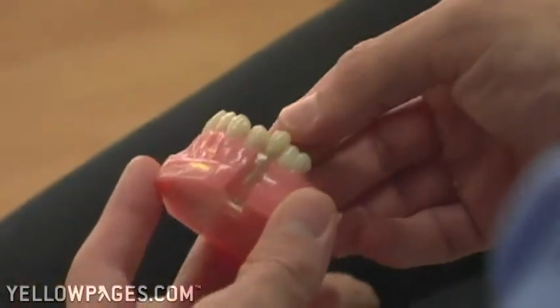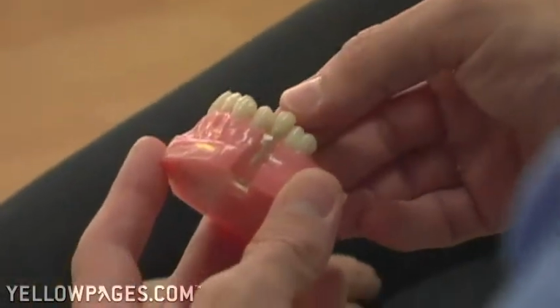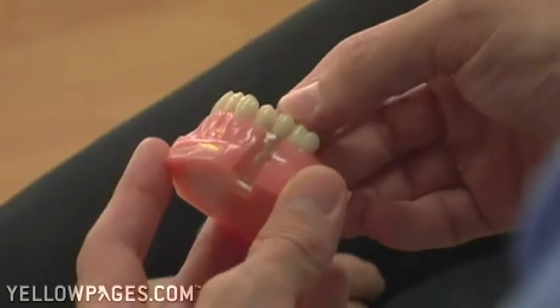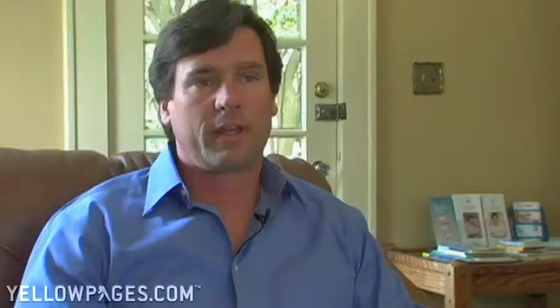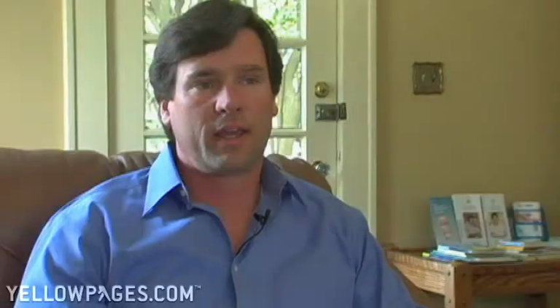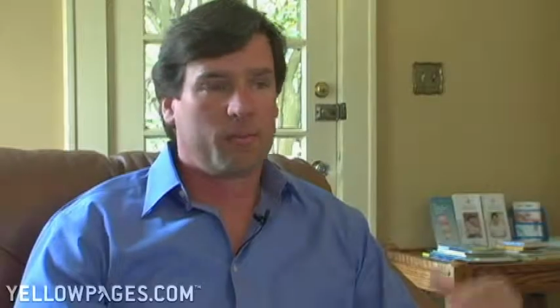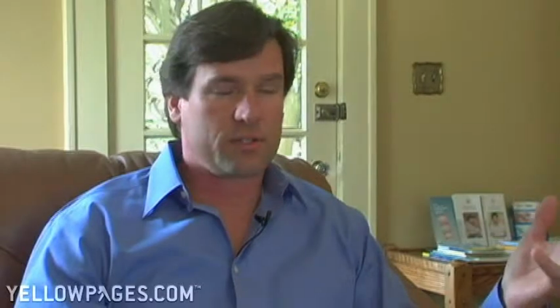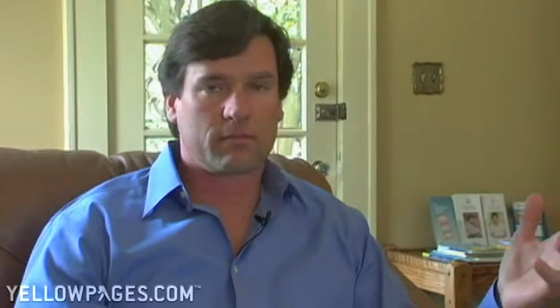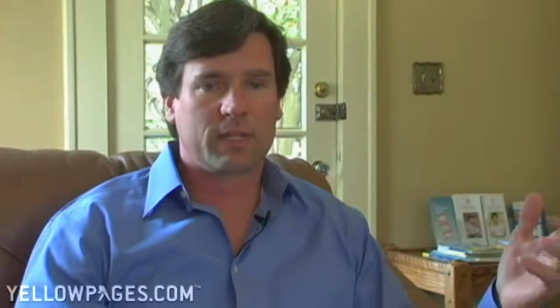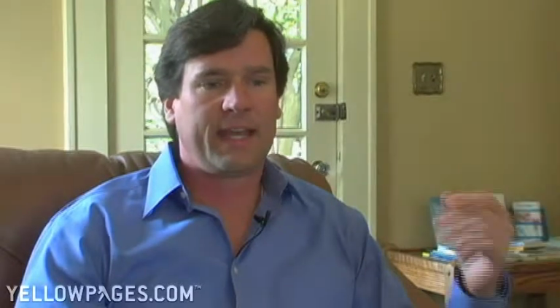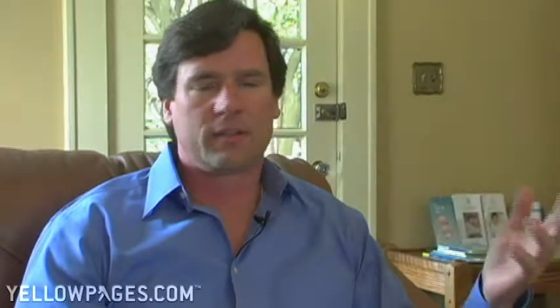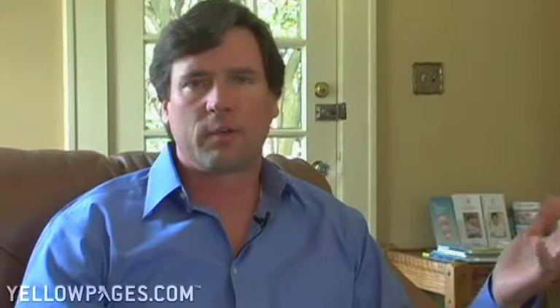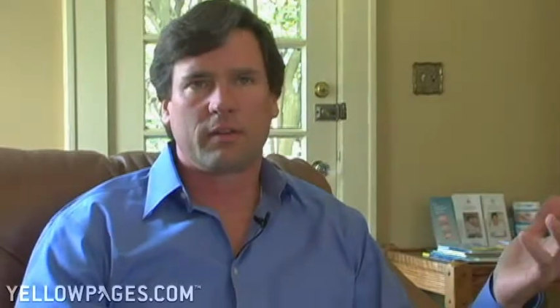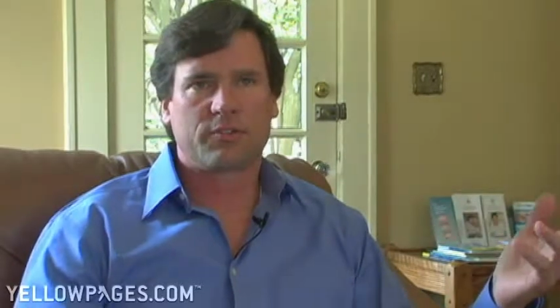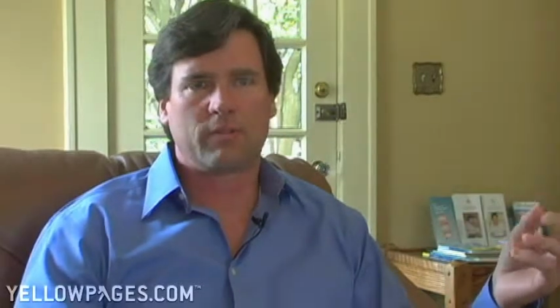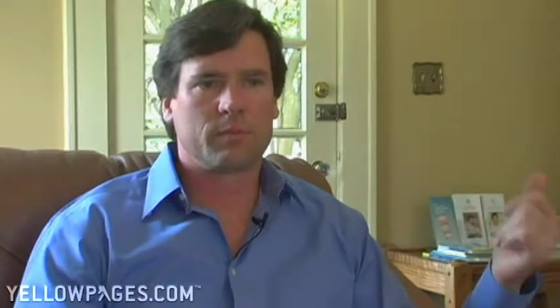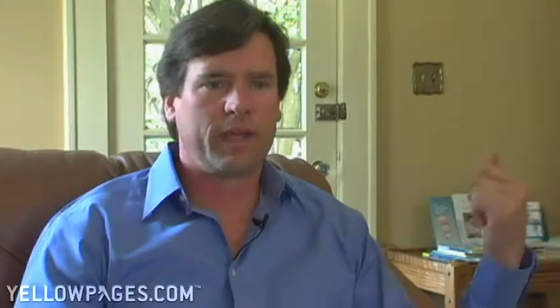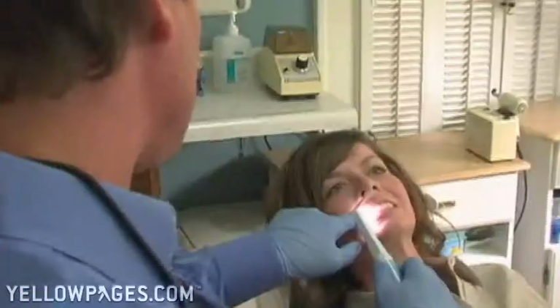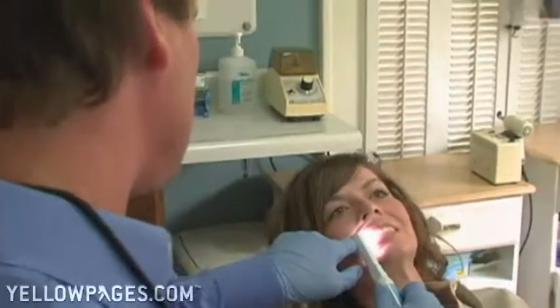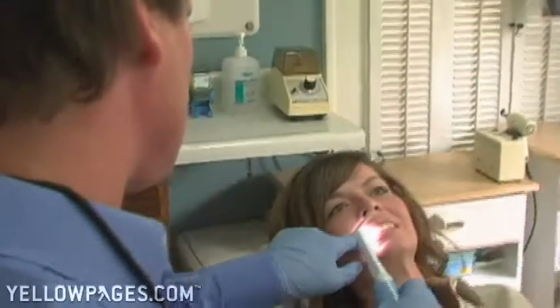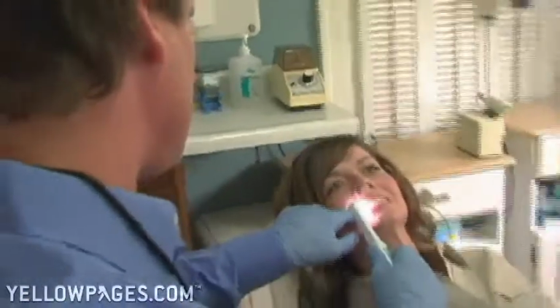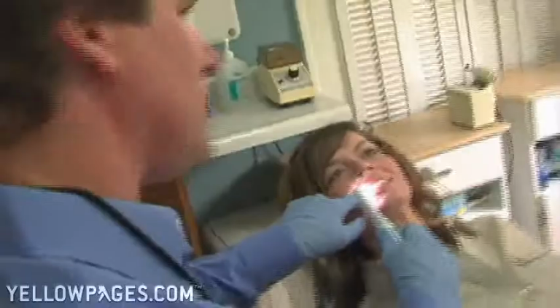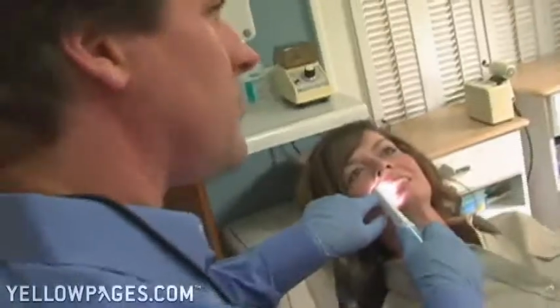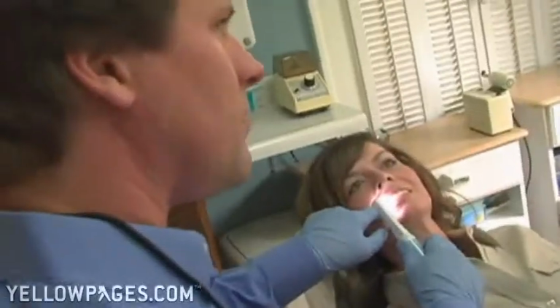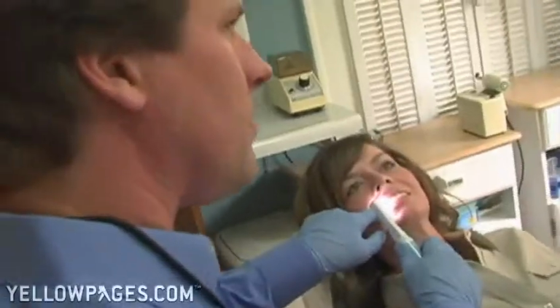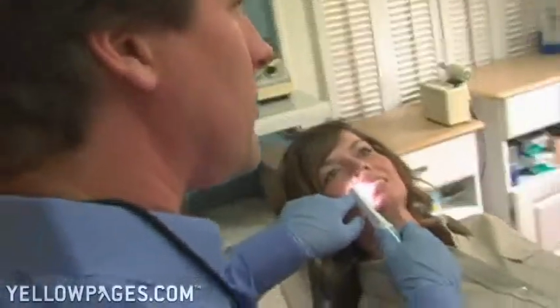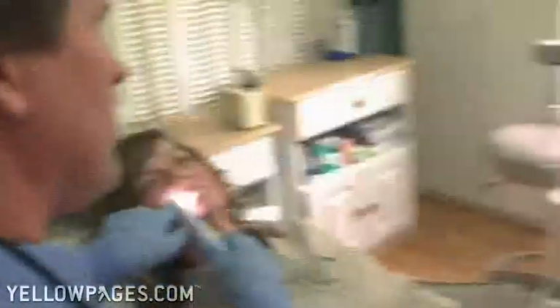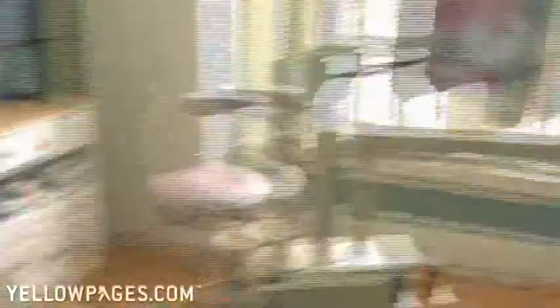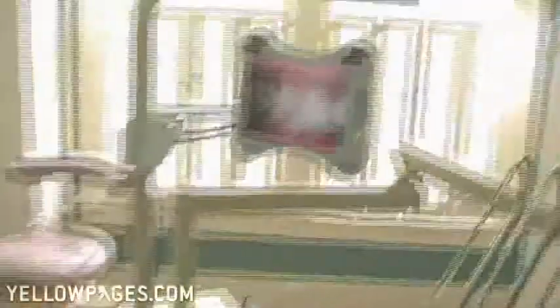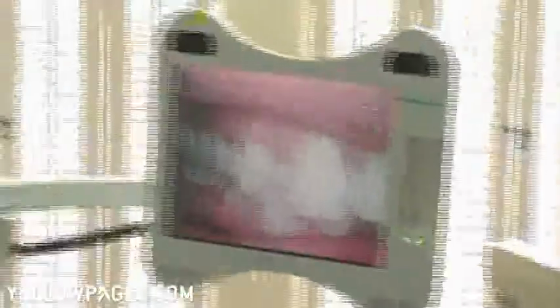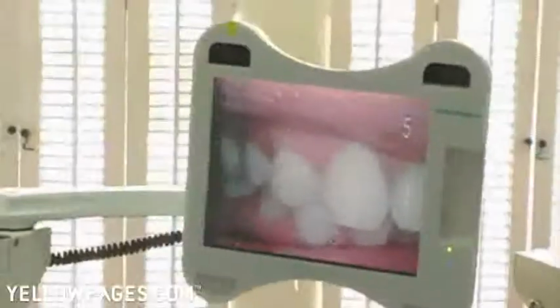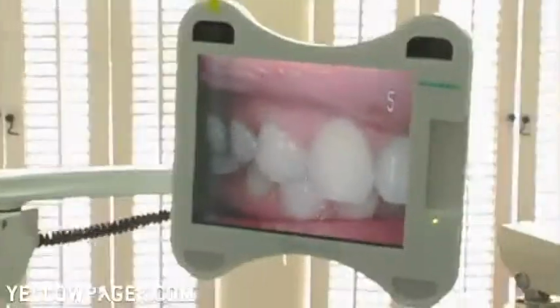We like to have the patient engaged in determining the best treatment for them. So we have a flat screen that will display intraoral pictures and video,